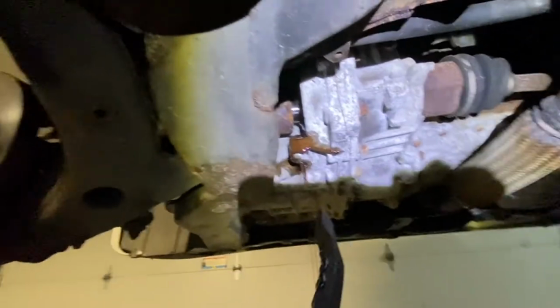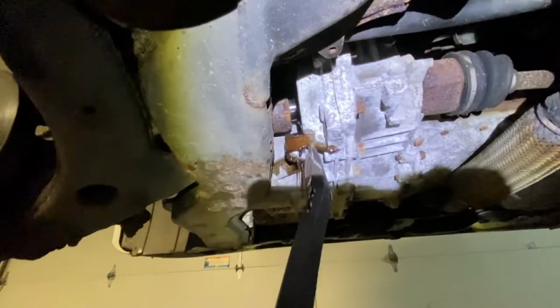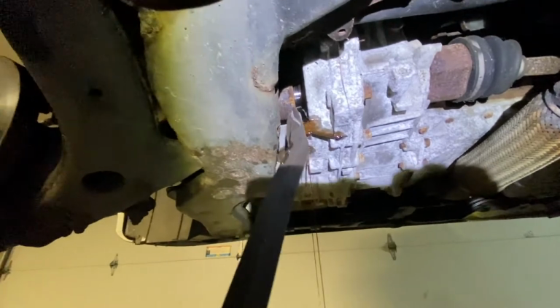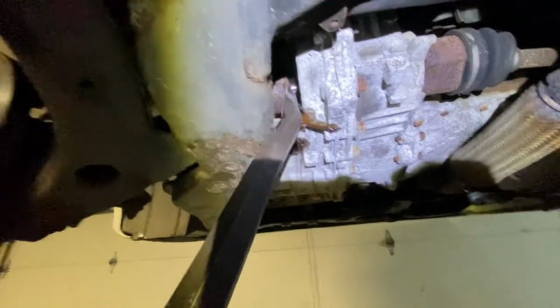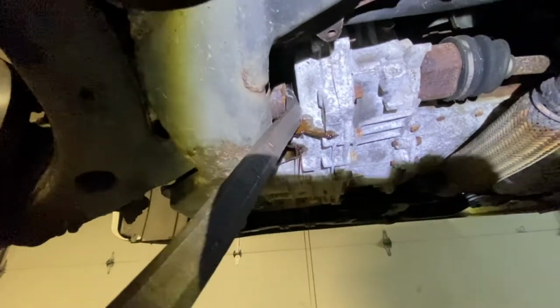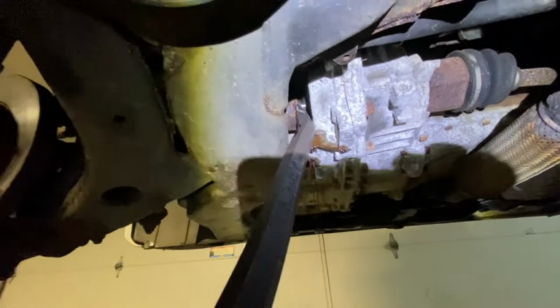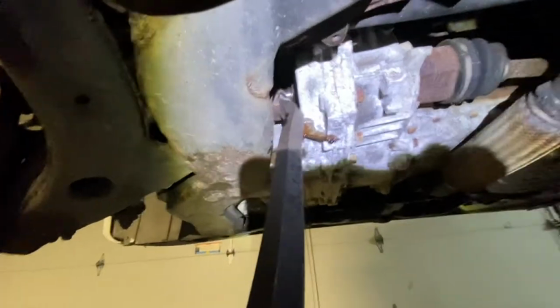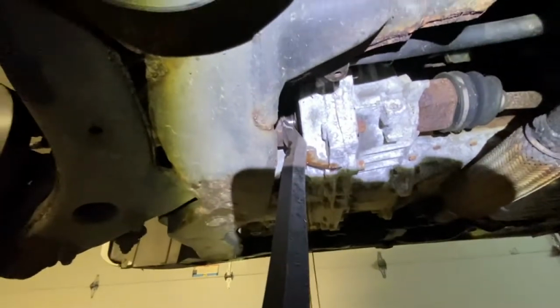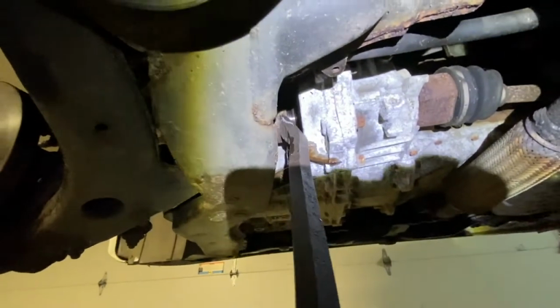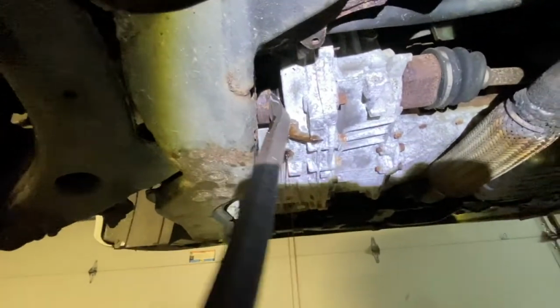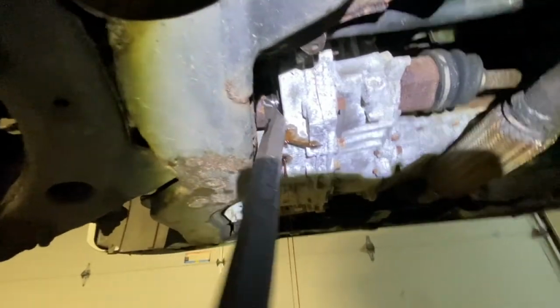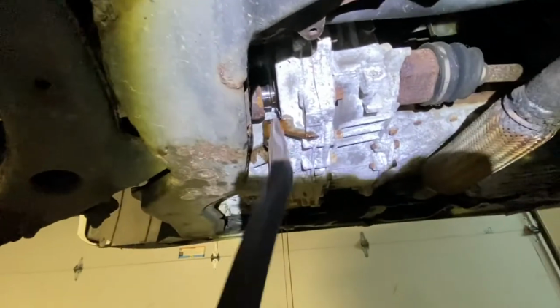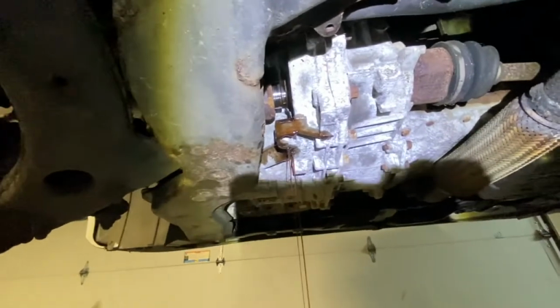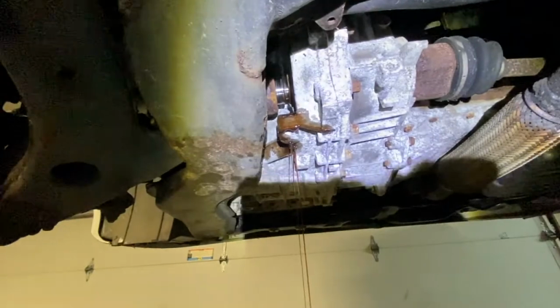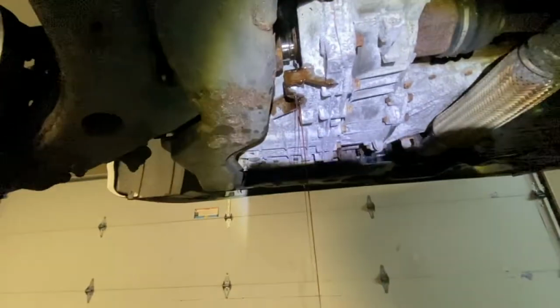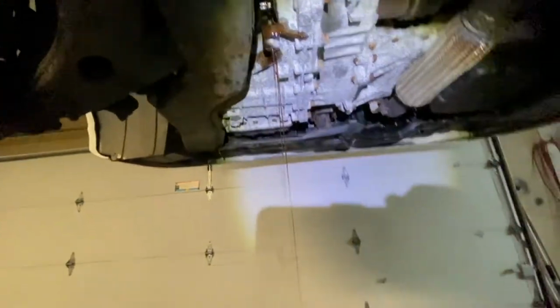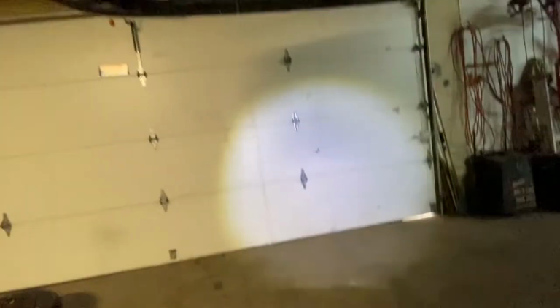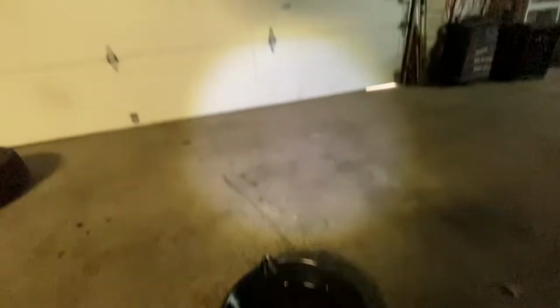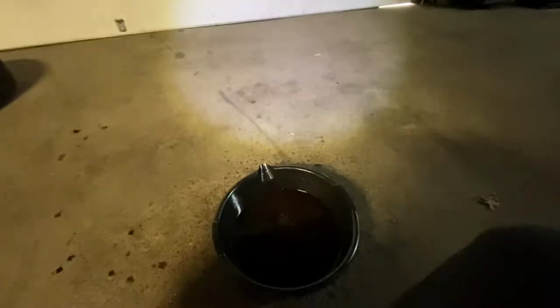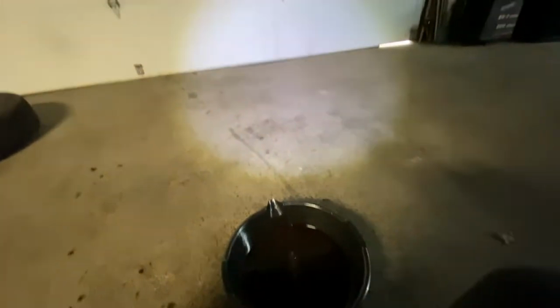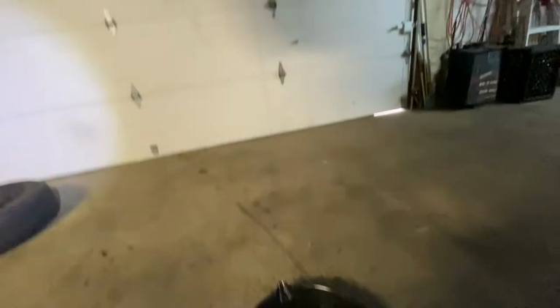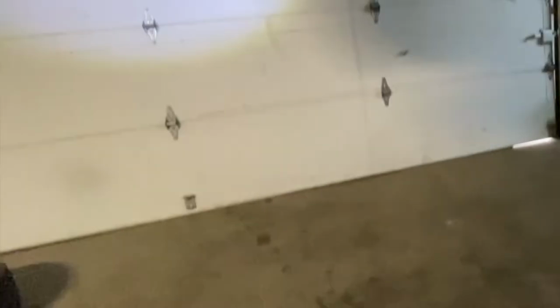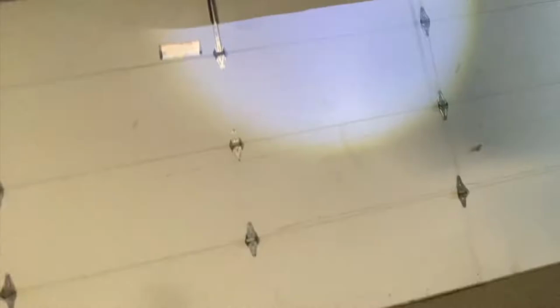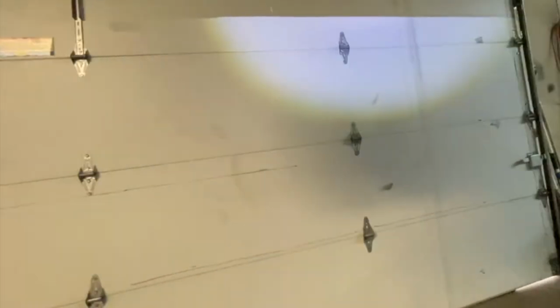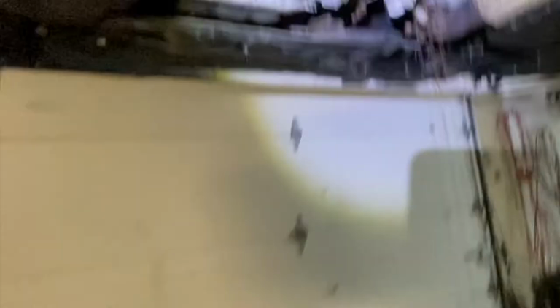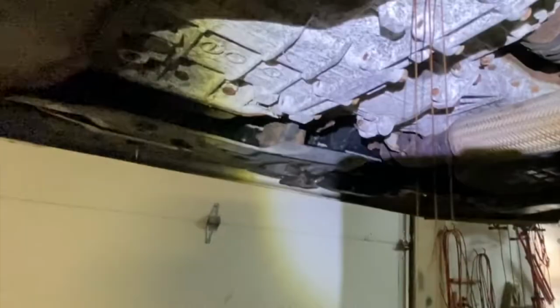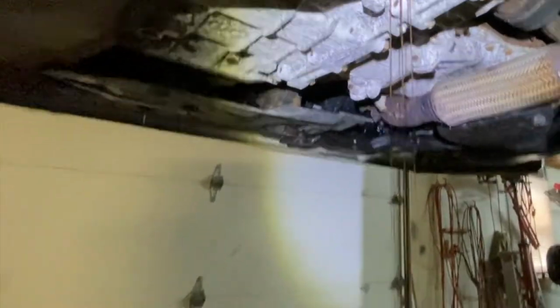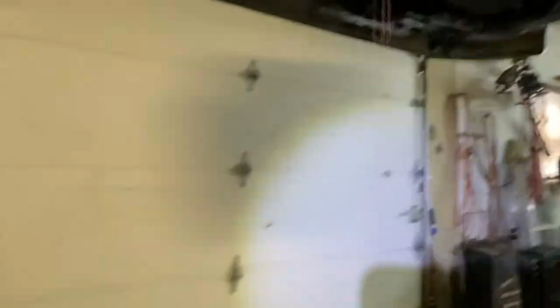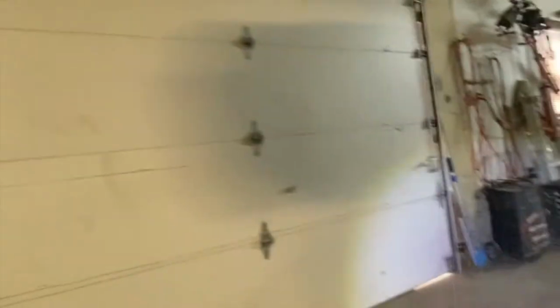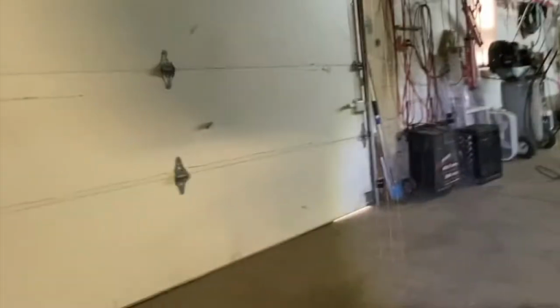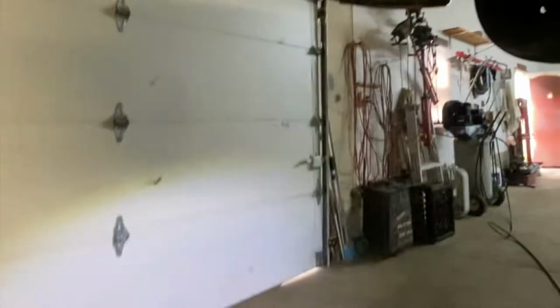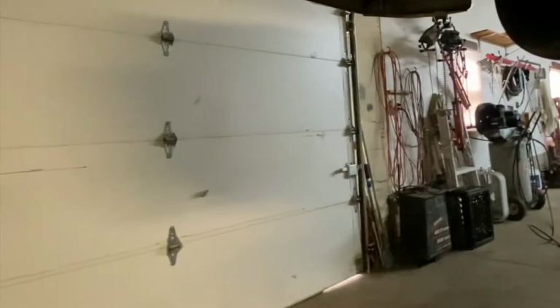Grab the axle and it comes right out — it's still dripping. Yeah, that was a decent amount. It's still coming out, but no big deal. Pull the shaft out.